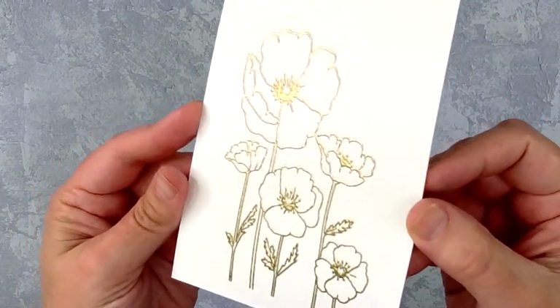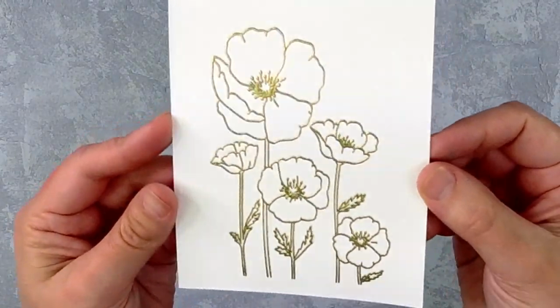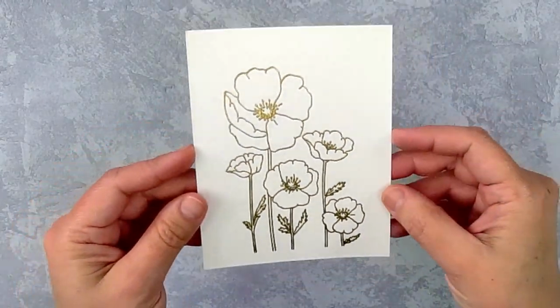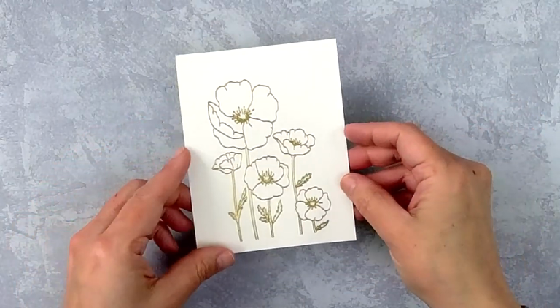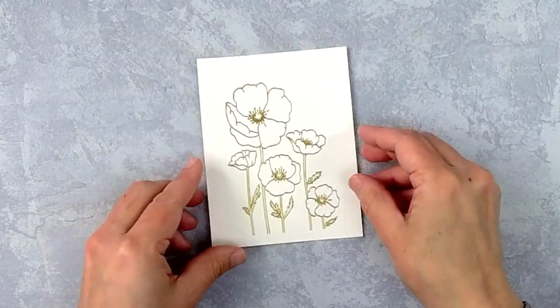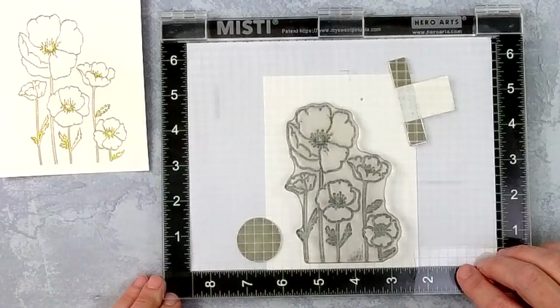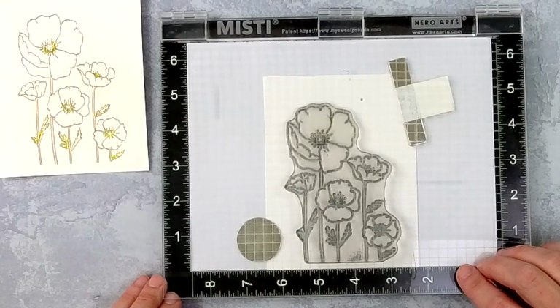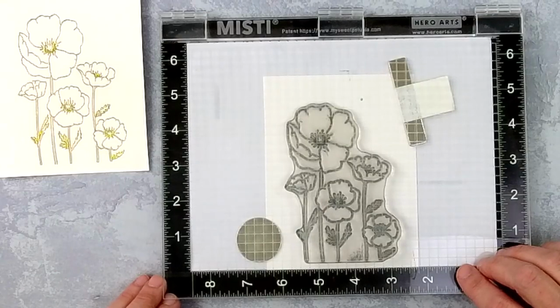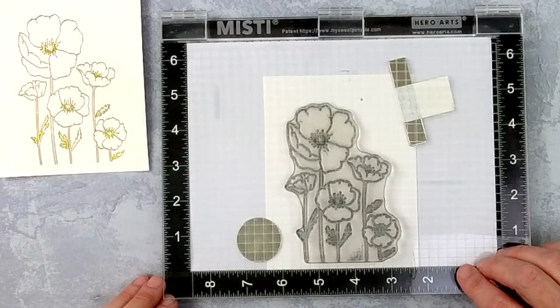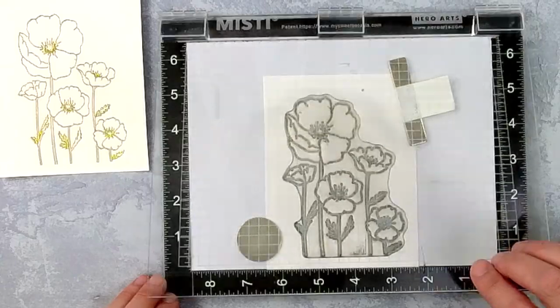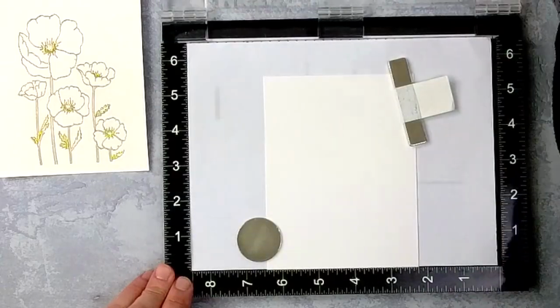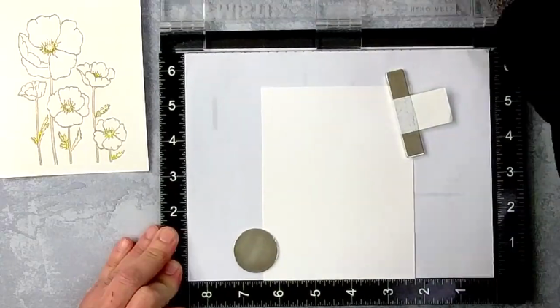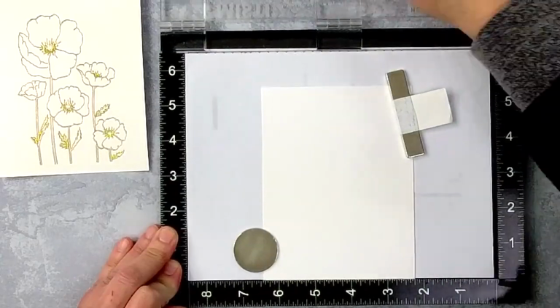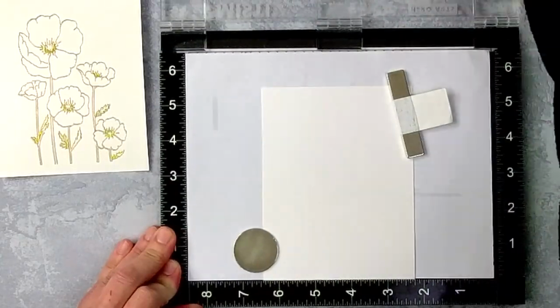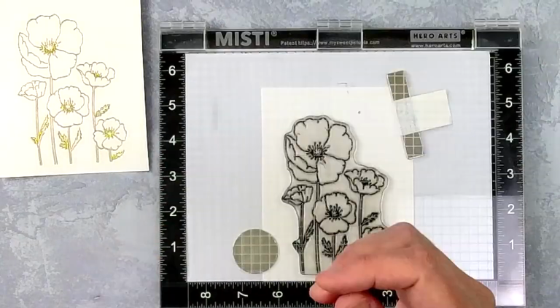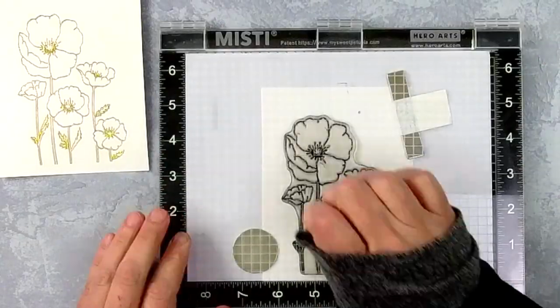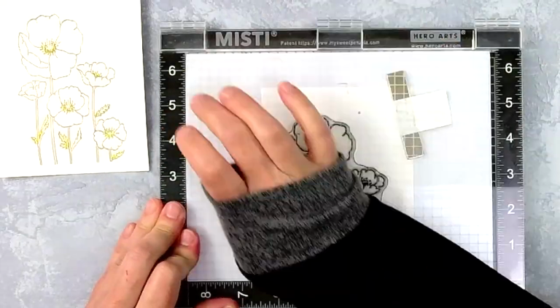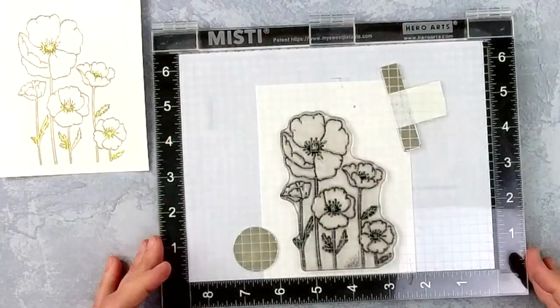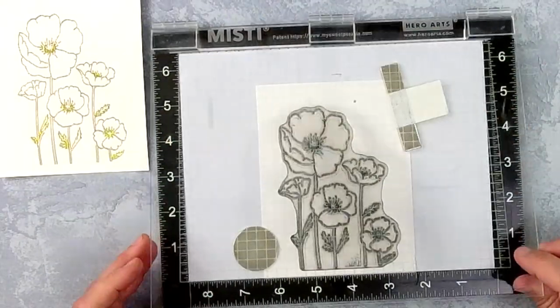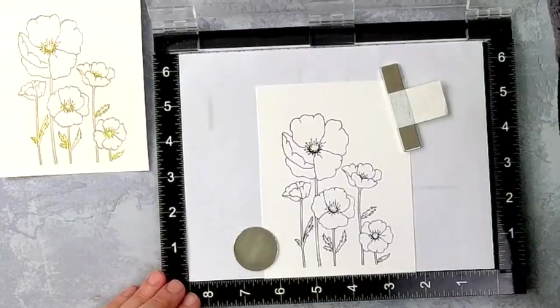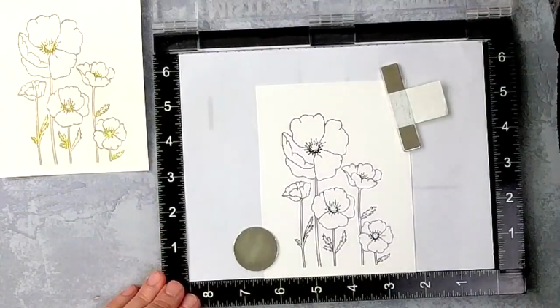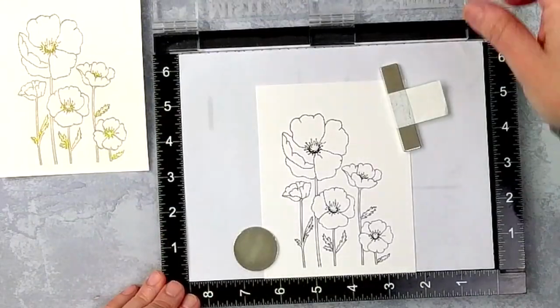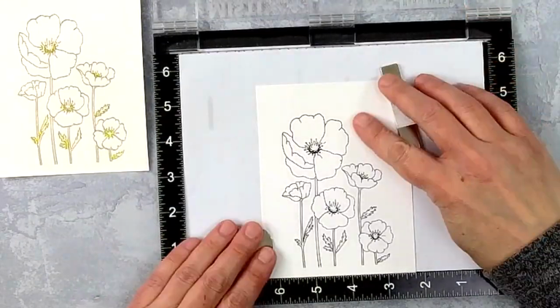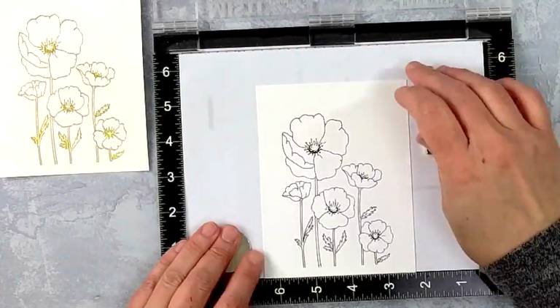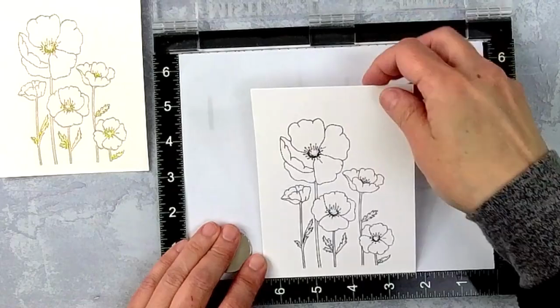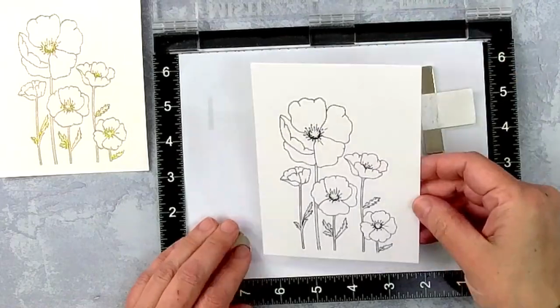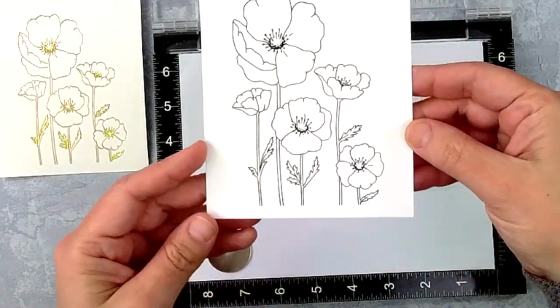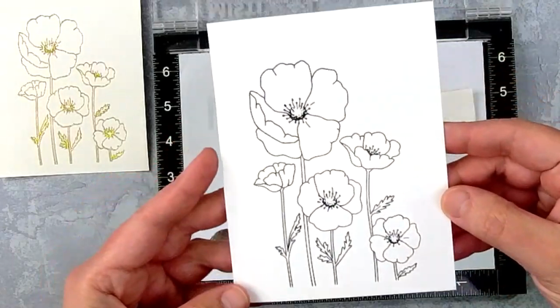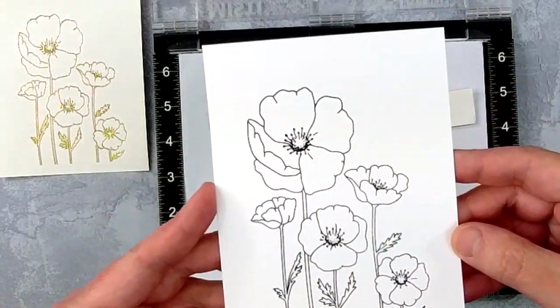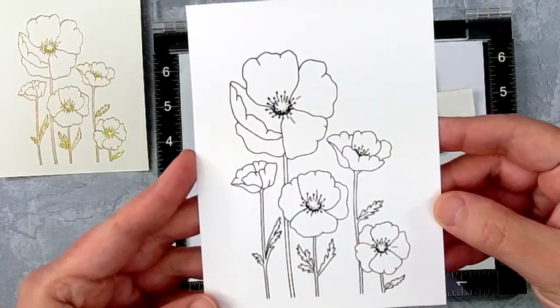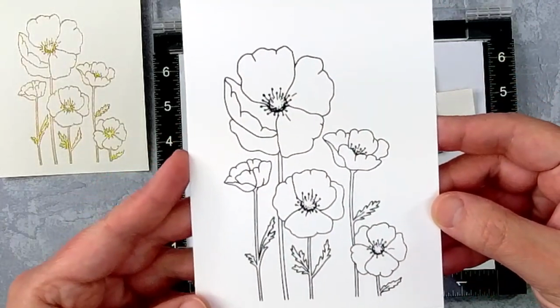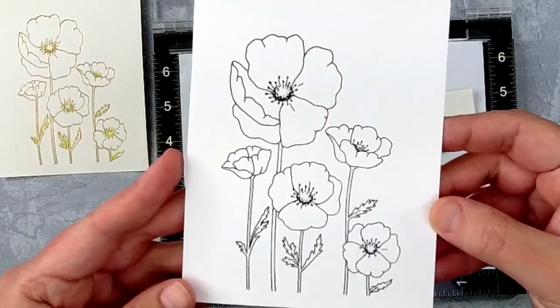This is what it looks like when it's done — all you need to finish this card is add a sentiment and mail it. Next I'm going to stamp the same image in black ink and set this aside because we're going to do something with it in just a few minutes.